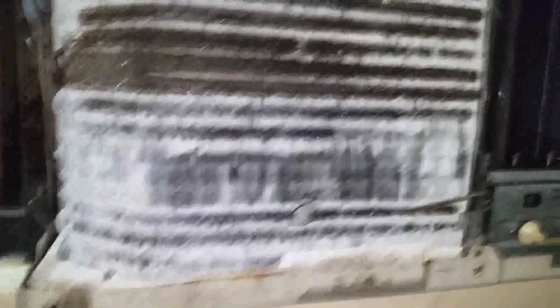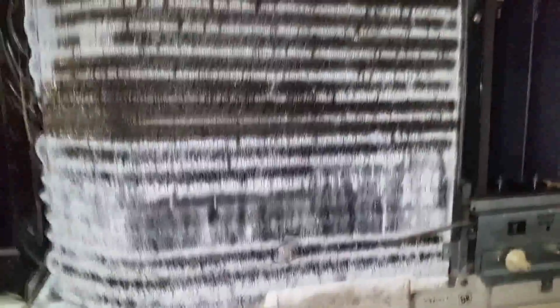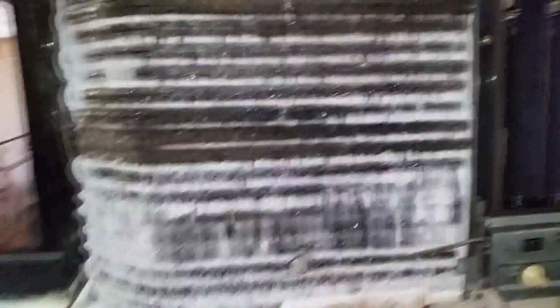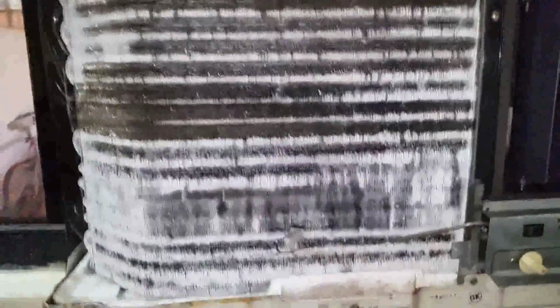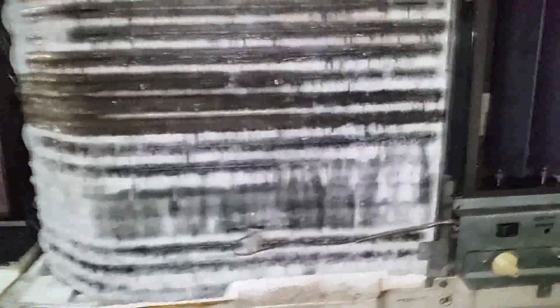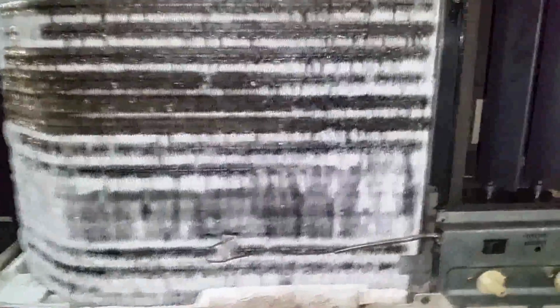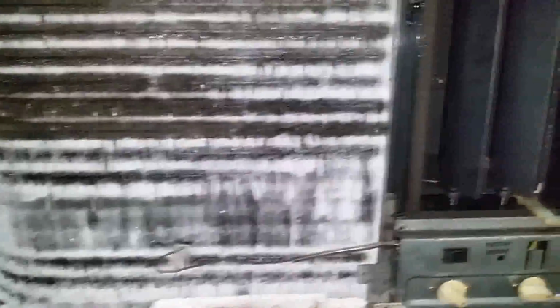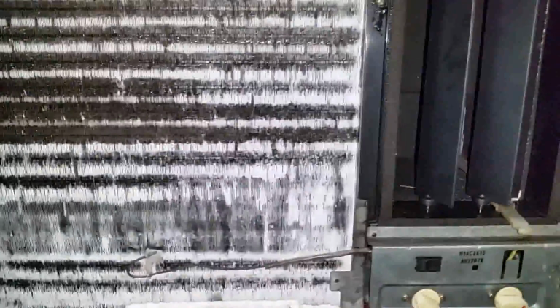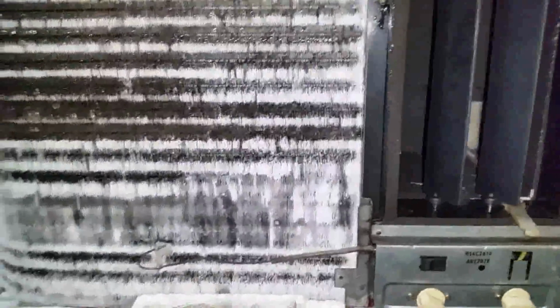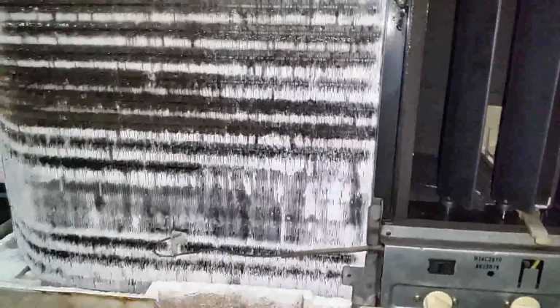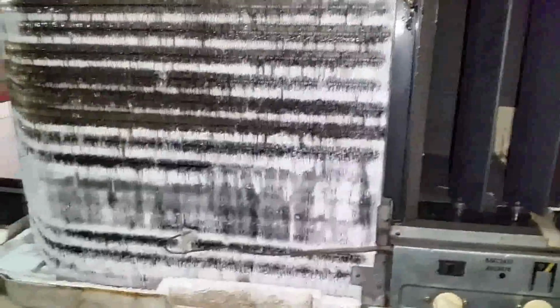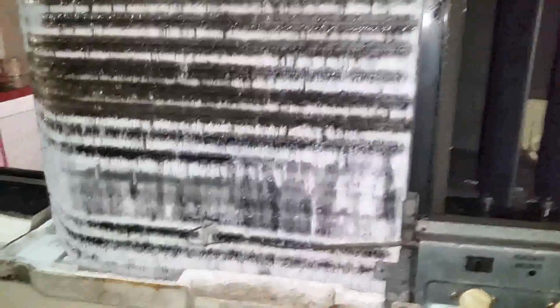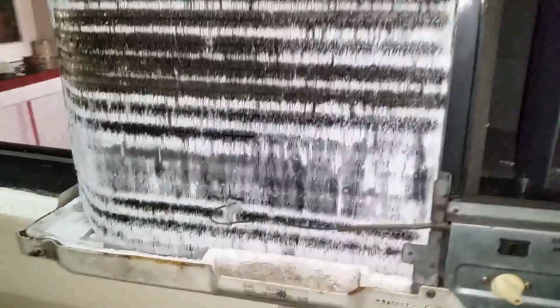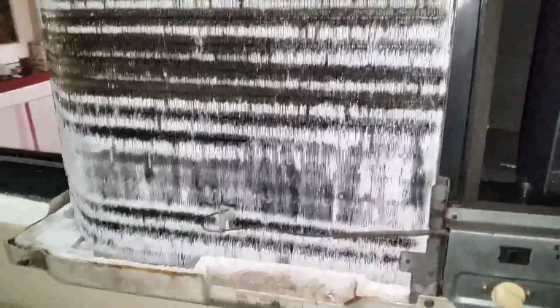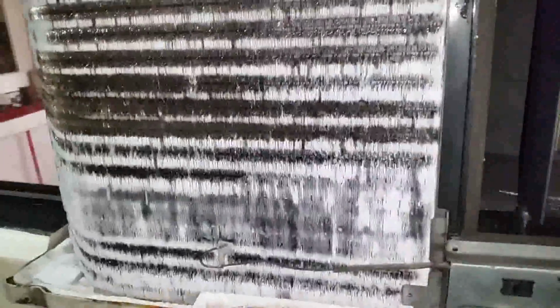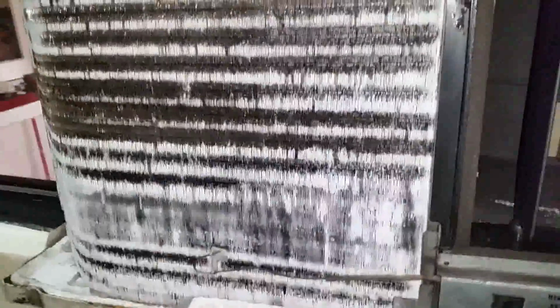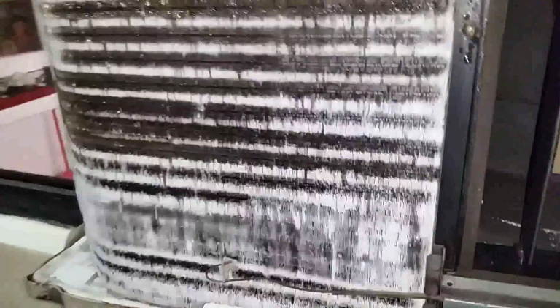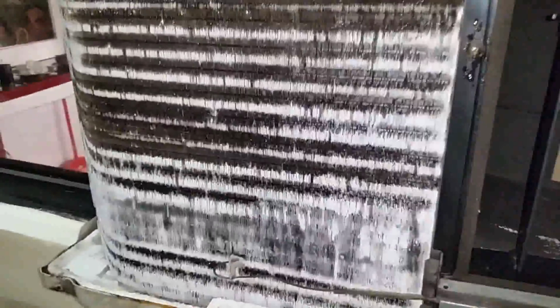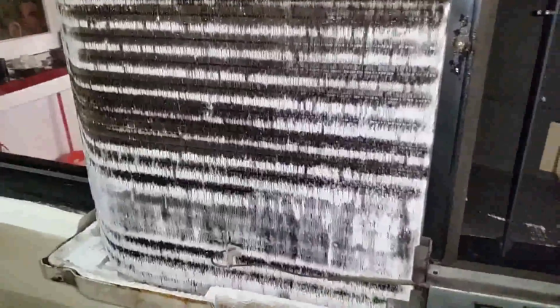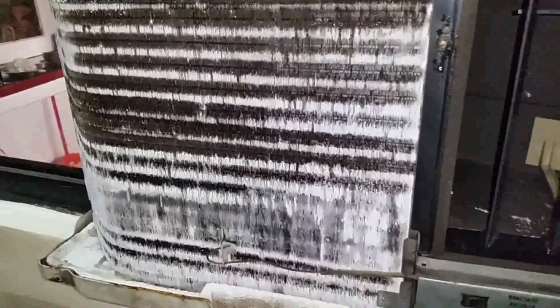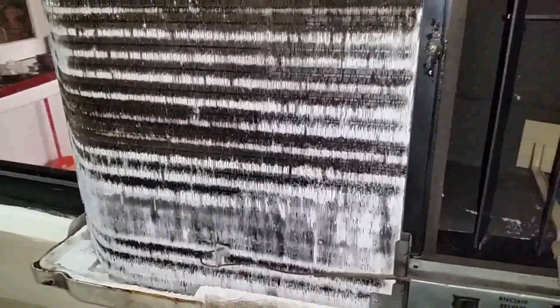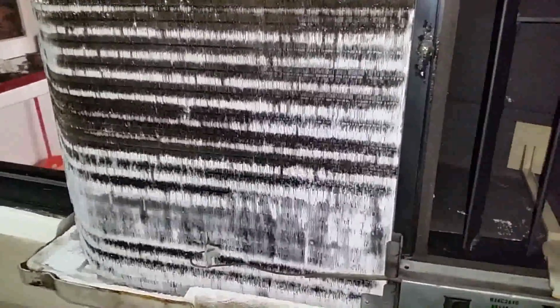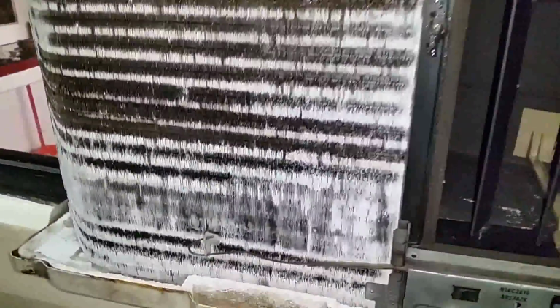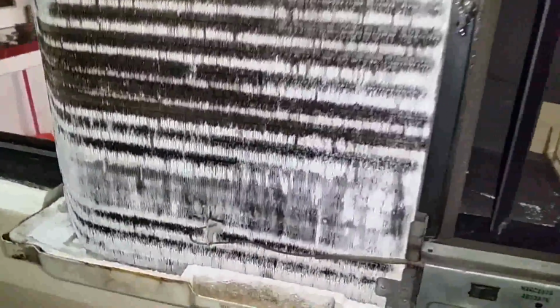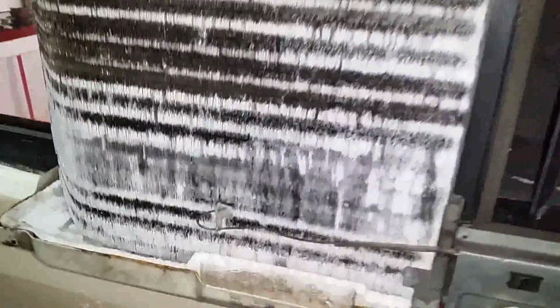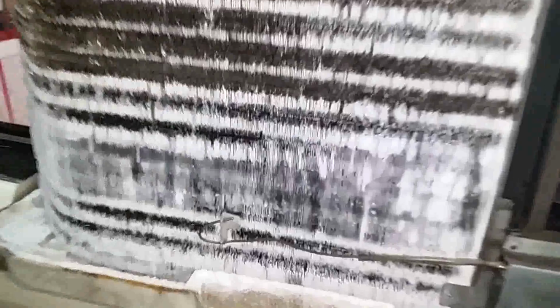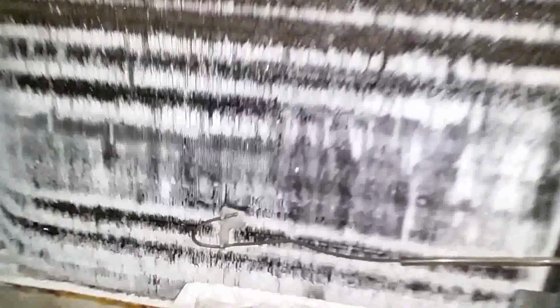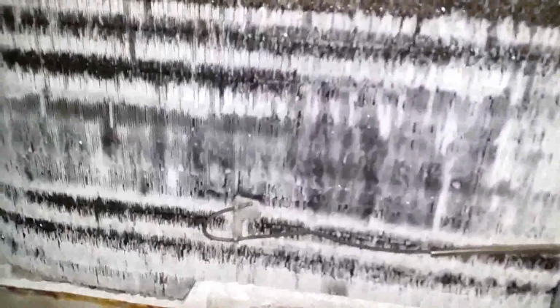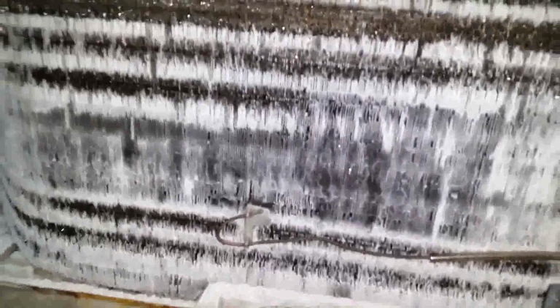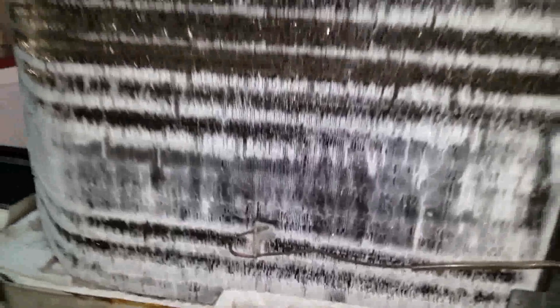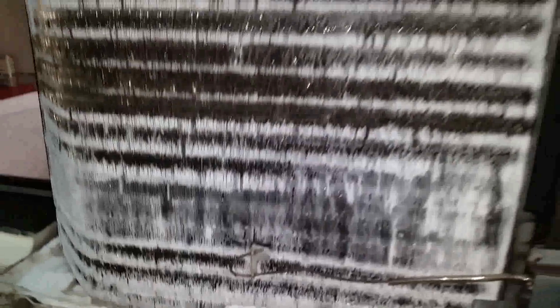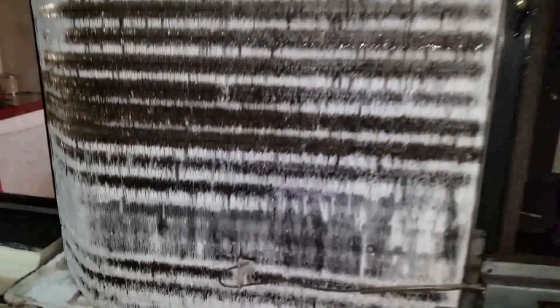But still you can see the ice is building up. So finally I found that the main problem causing my ice-building issue is a lack of refrigerant.